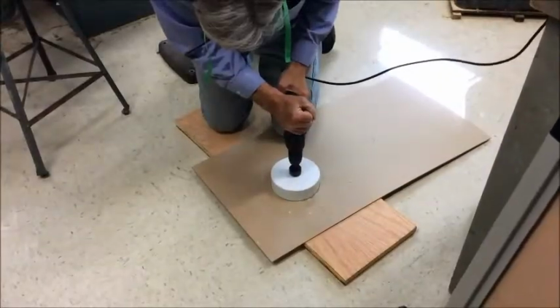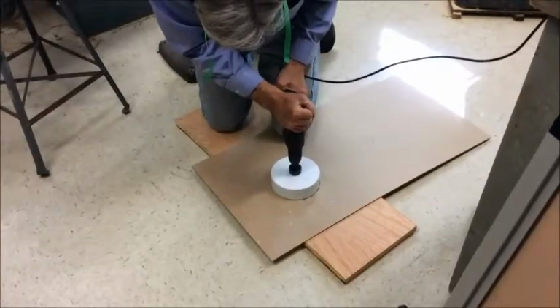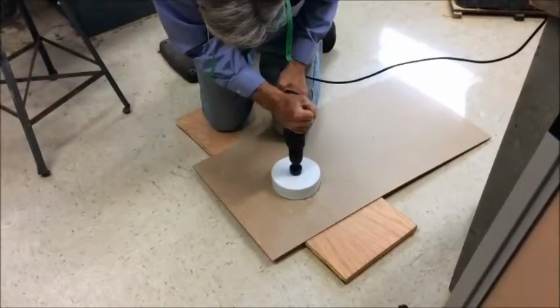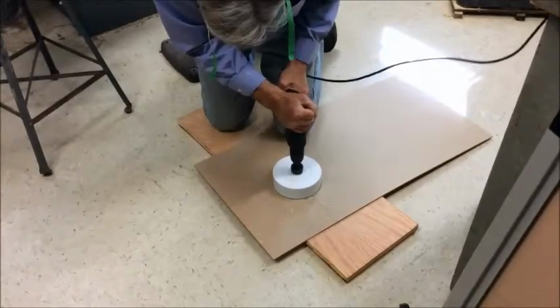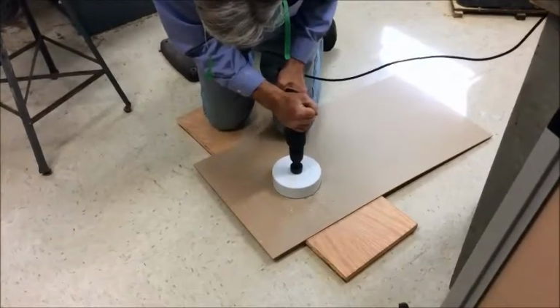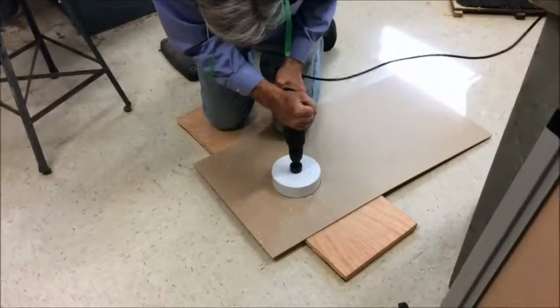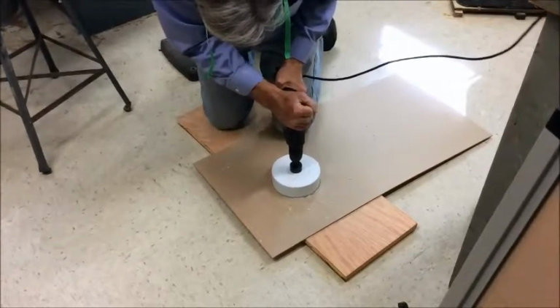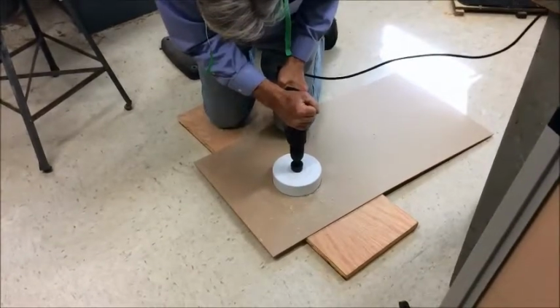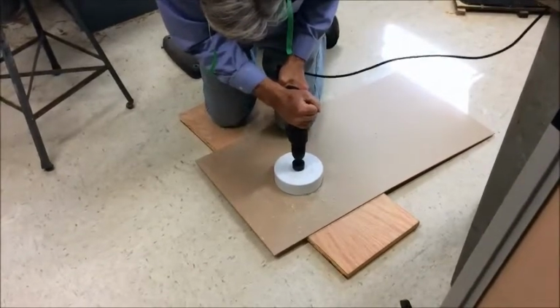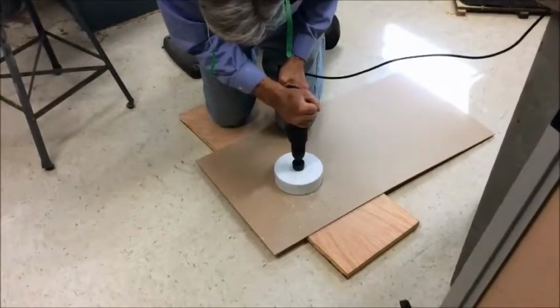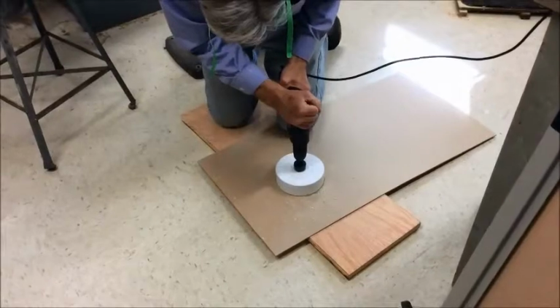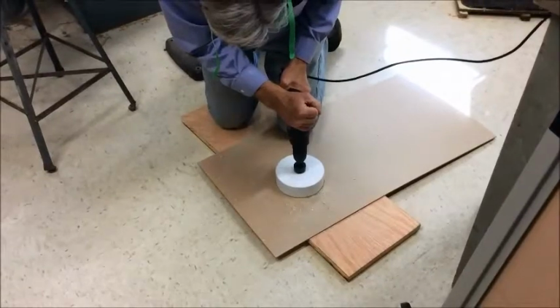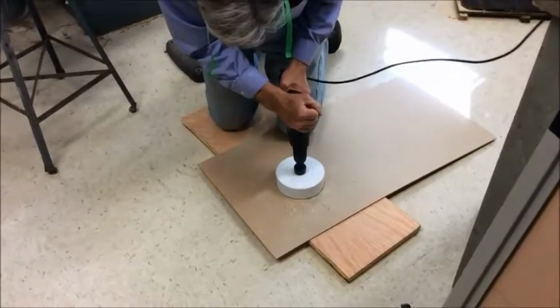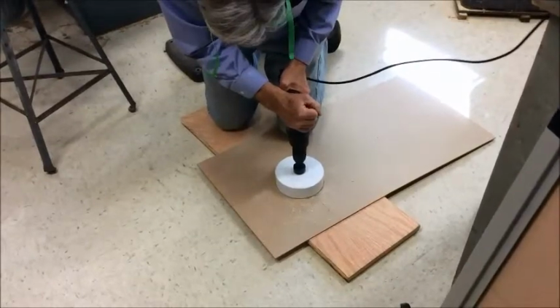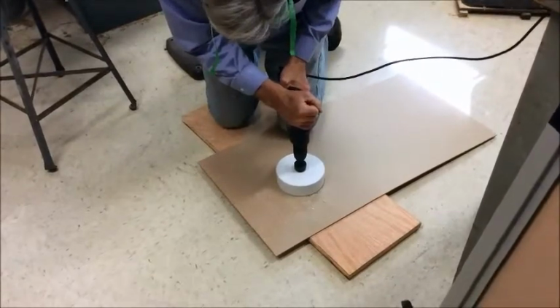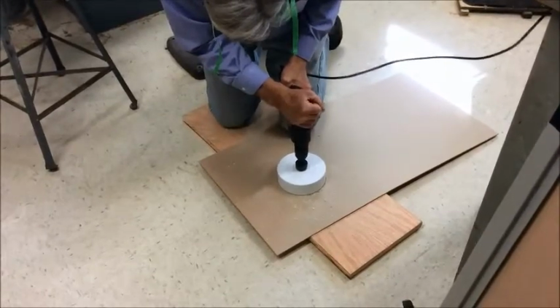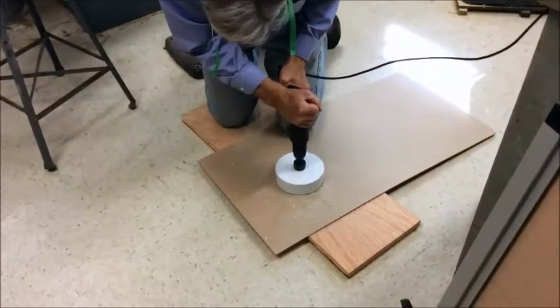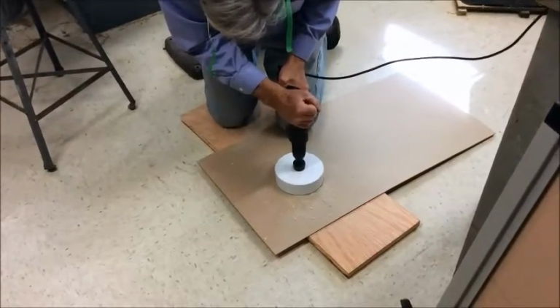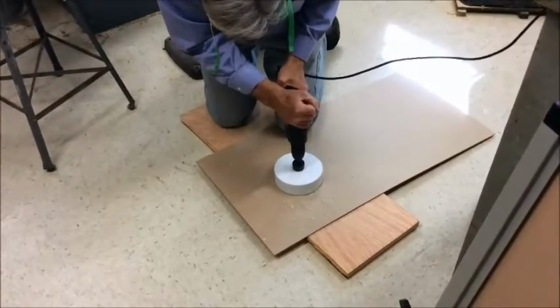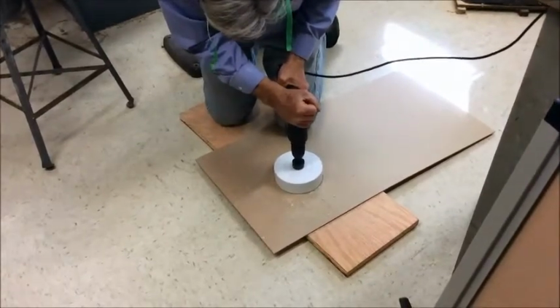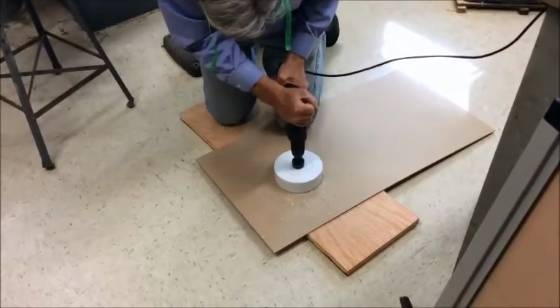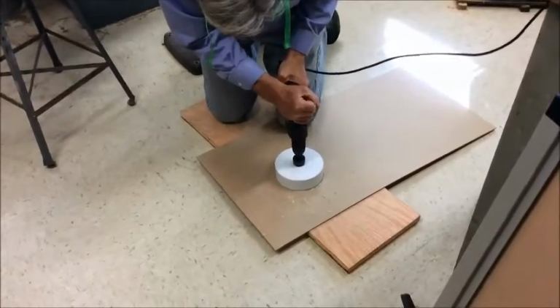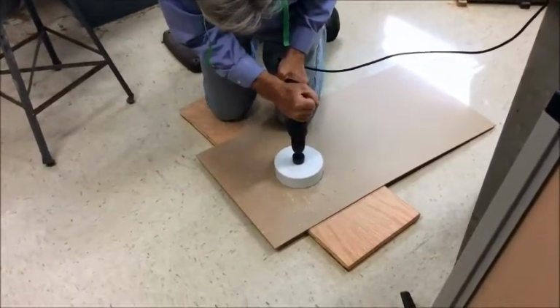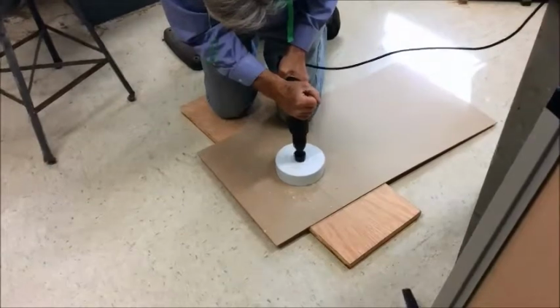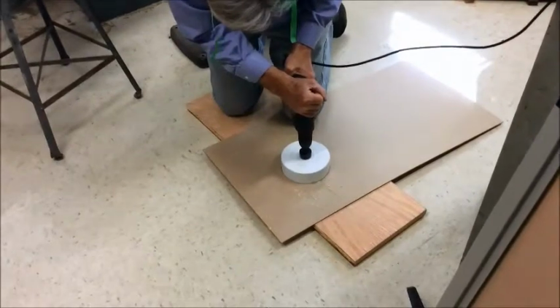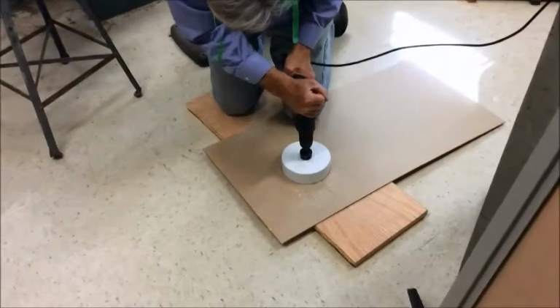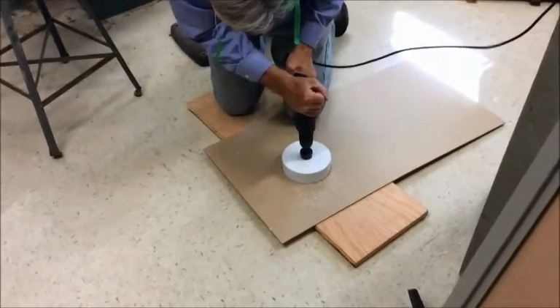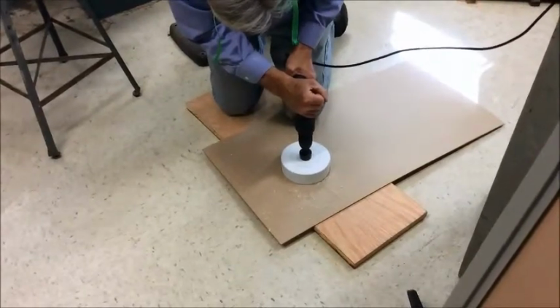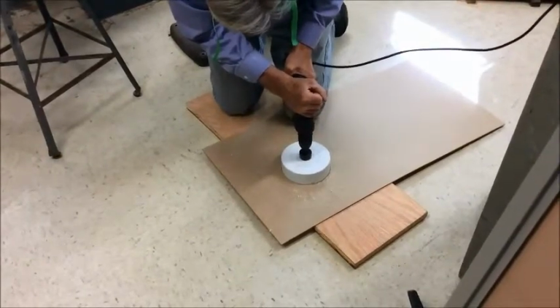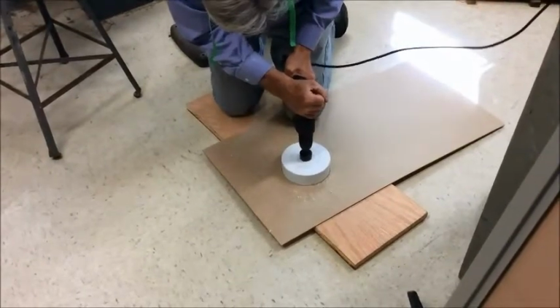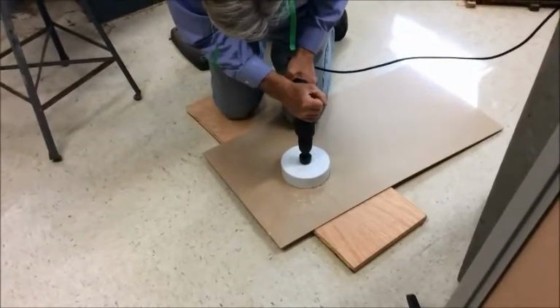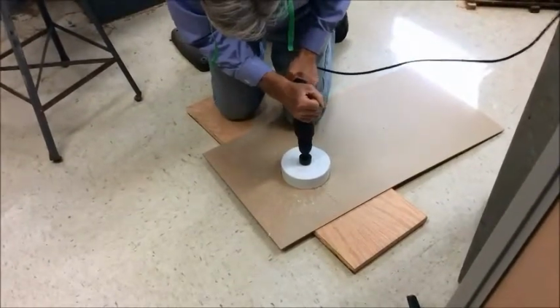Machining: we use a drill bit that is the same diameter as the arm tubes. Carefully use a hand drill to drill out the circles you previously marked on the acrylic panels. Always wear eye protection and take care to avoid injury.